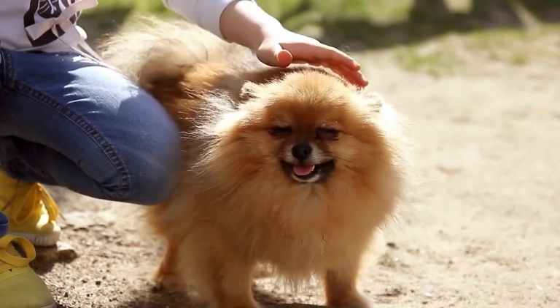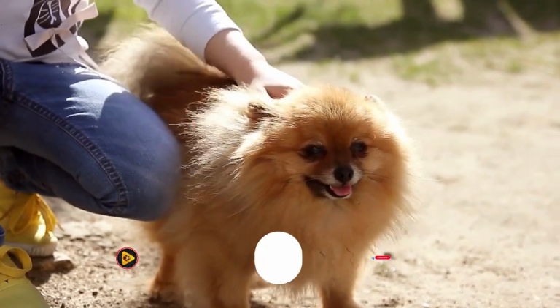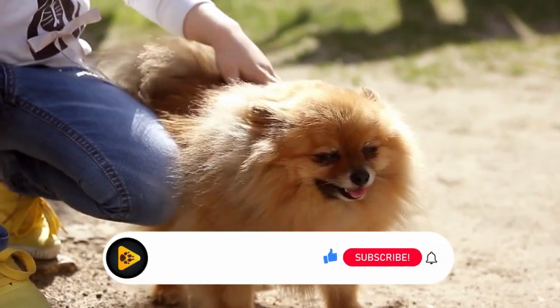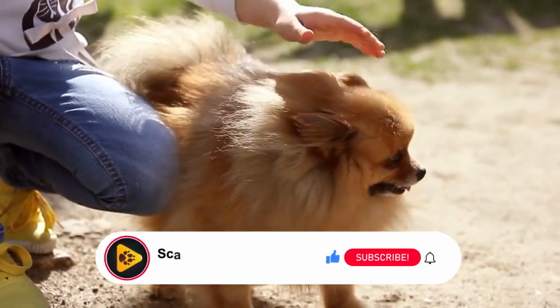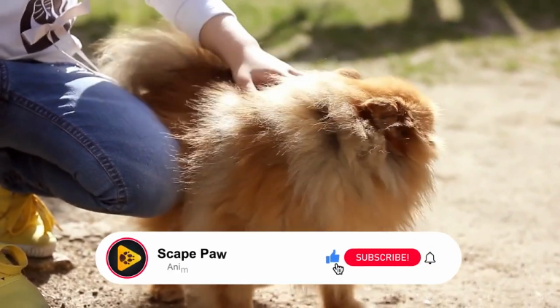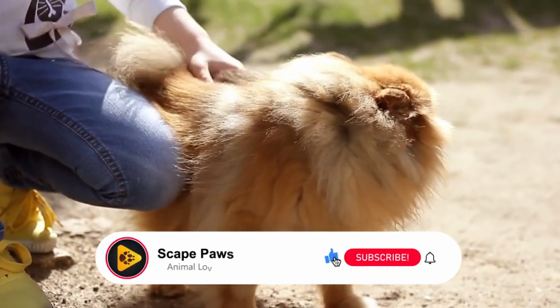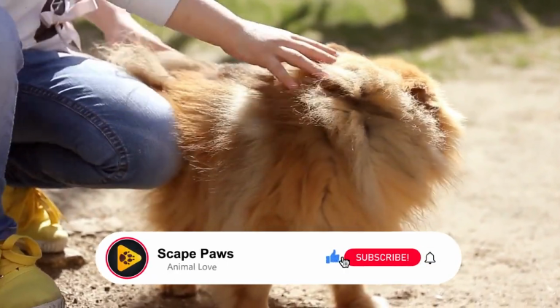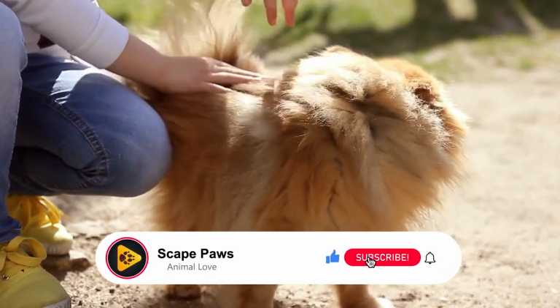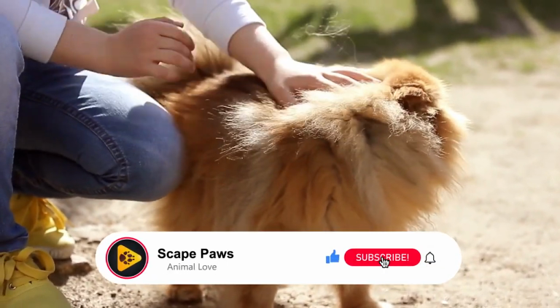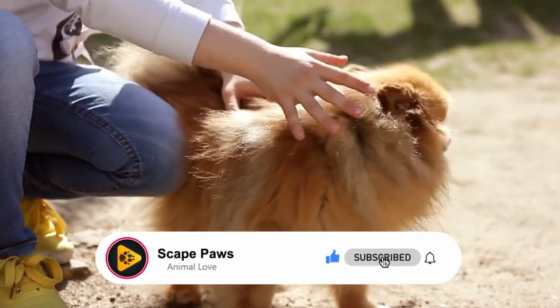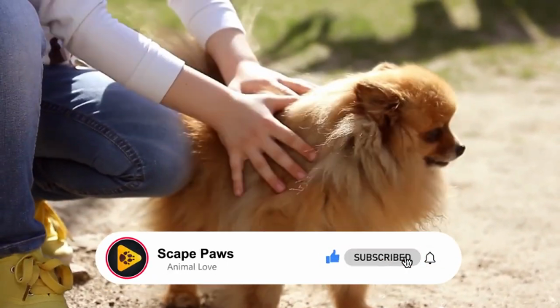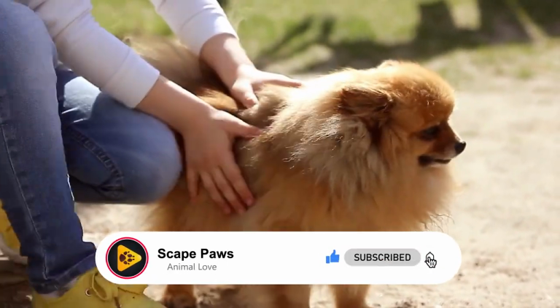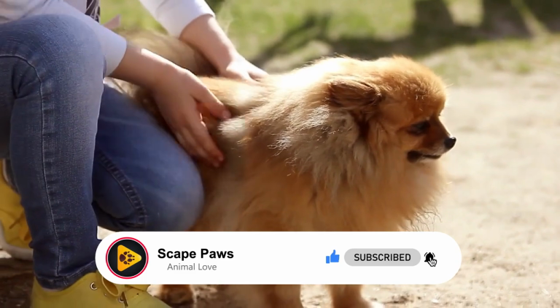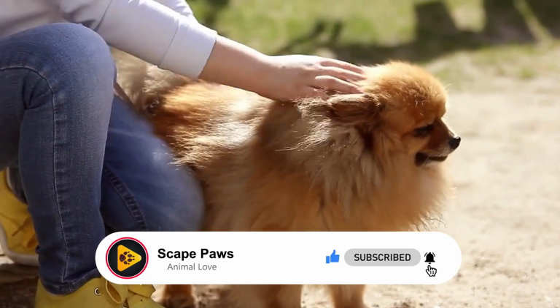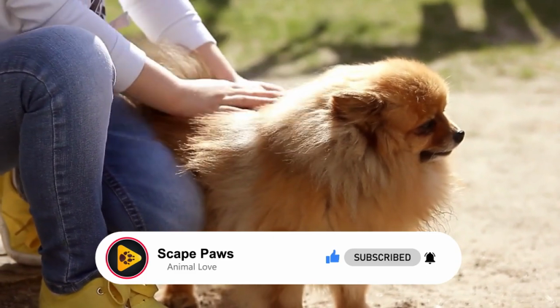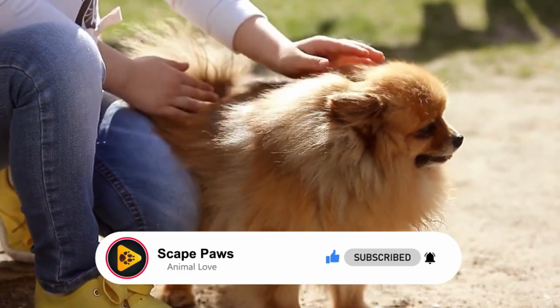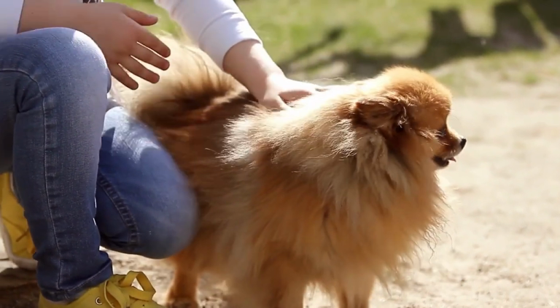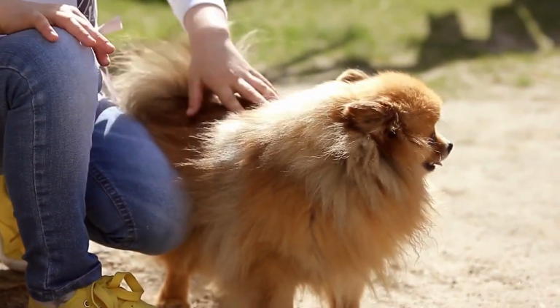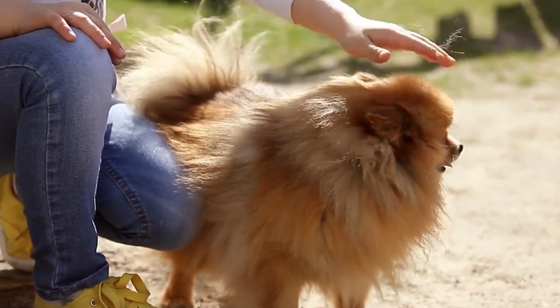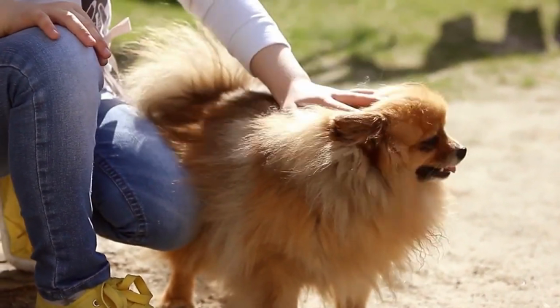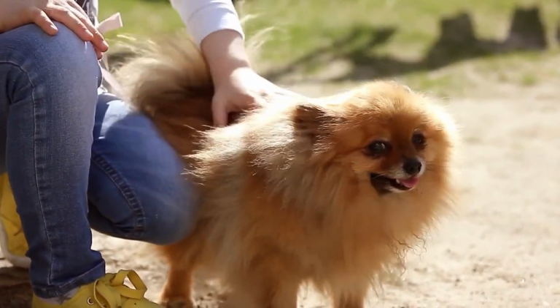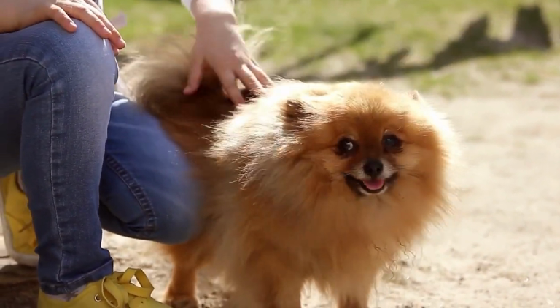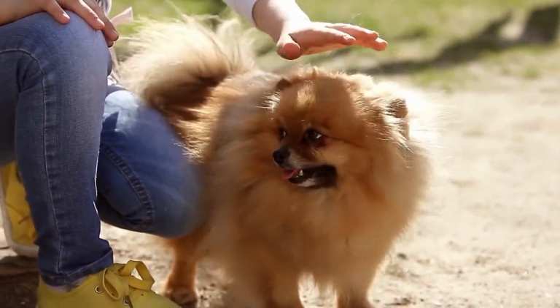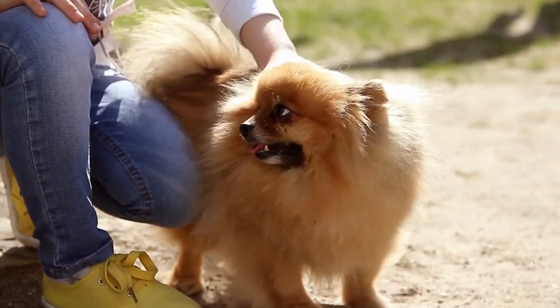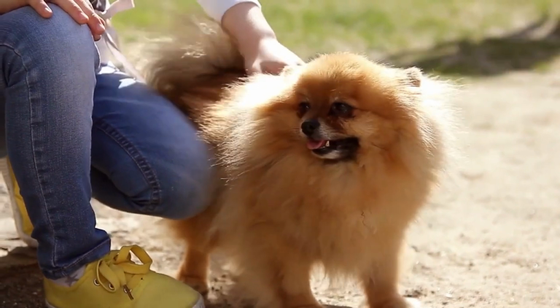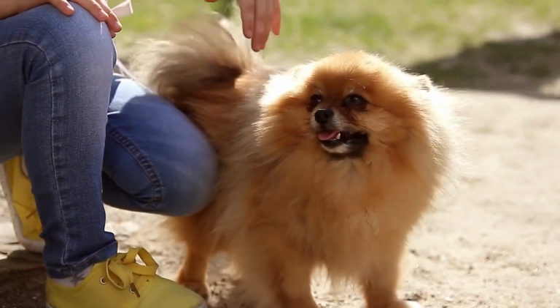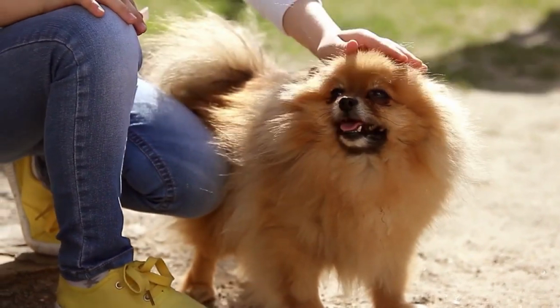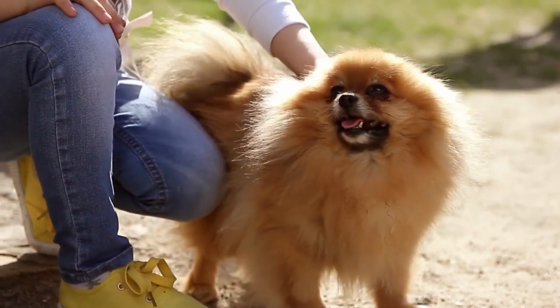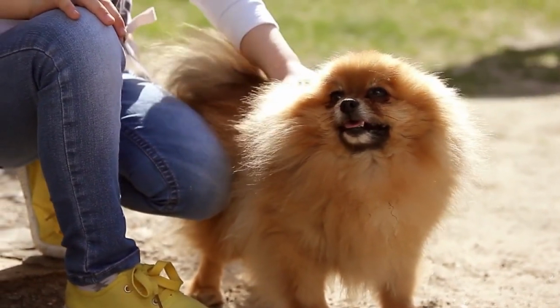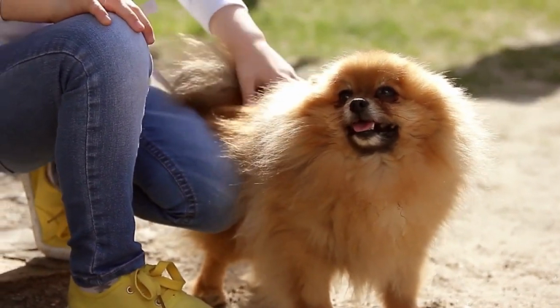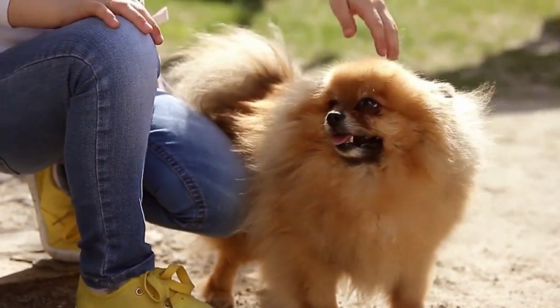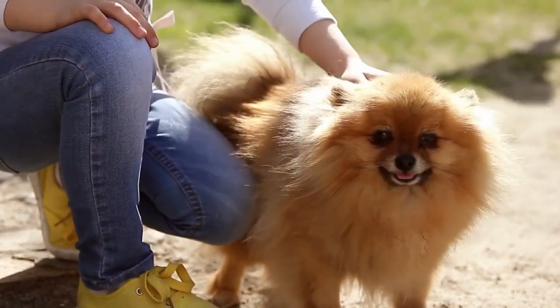One of the standout features of the Pomeranian breed is its long, thick, and voluminous coat. Their fur is adorned with rich and plume-like tassels, giving them an exceptionally appealing look.